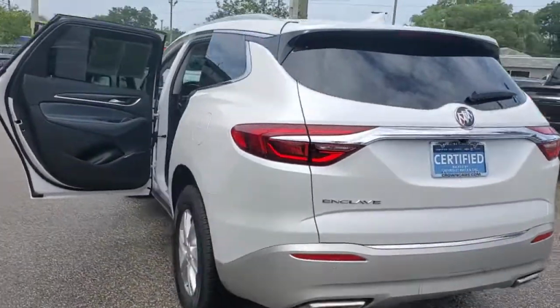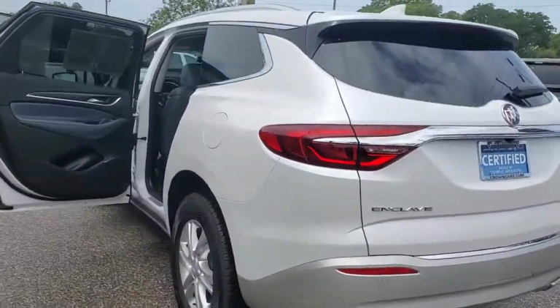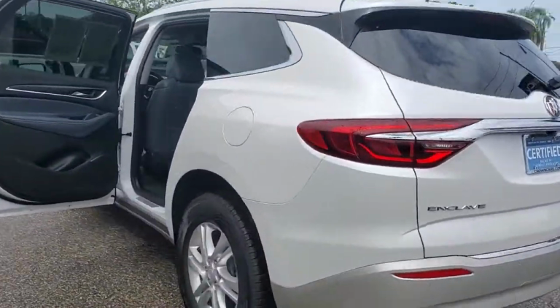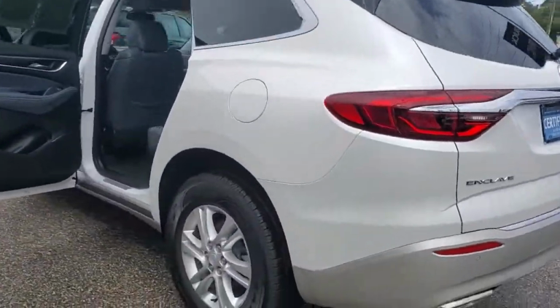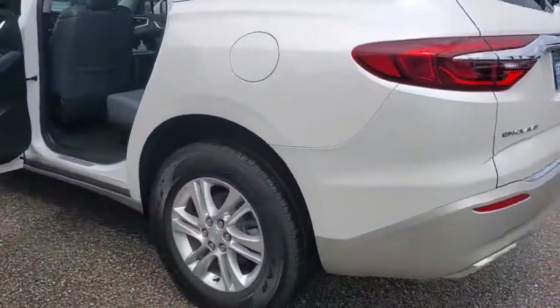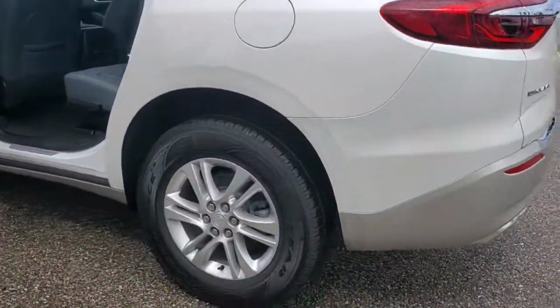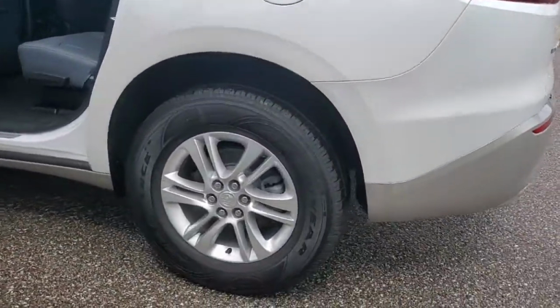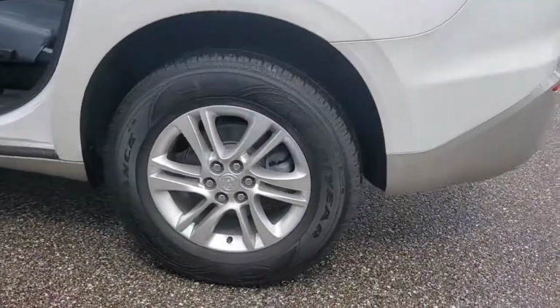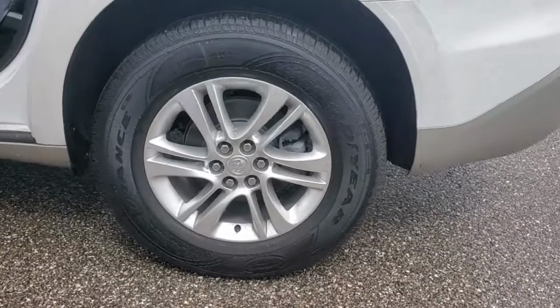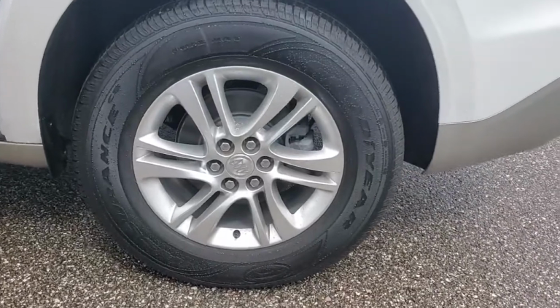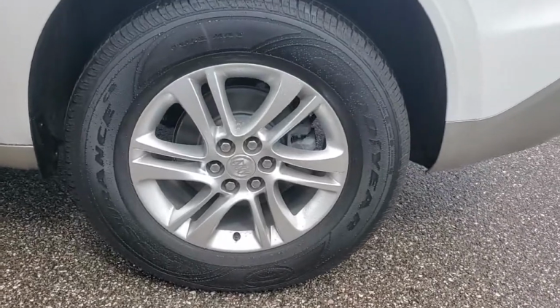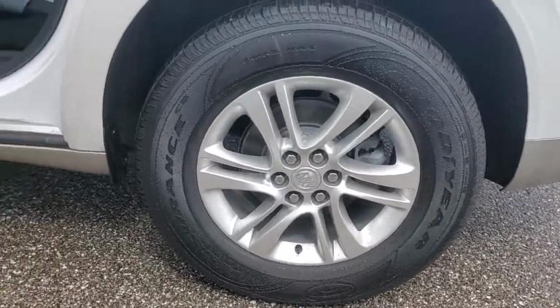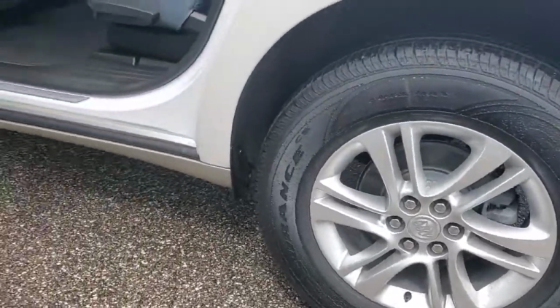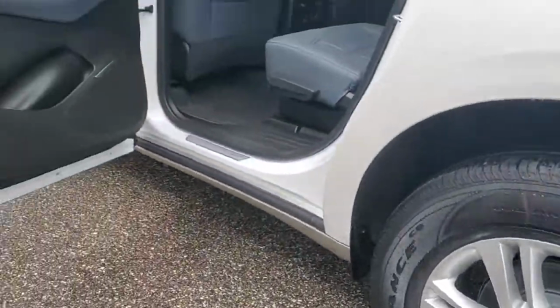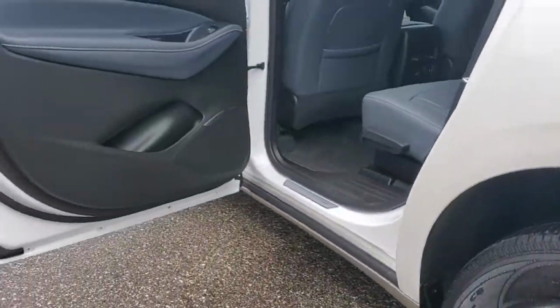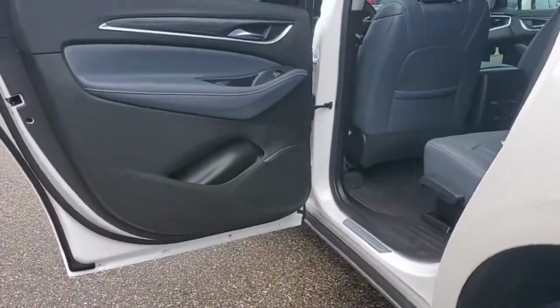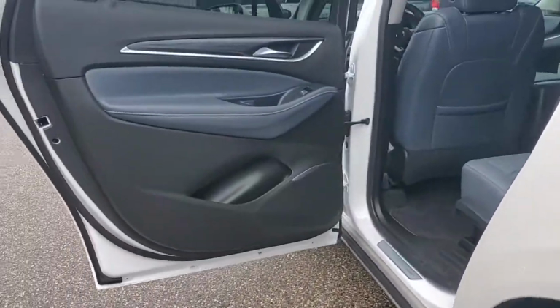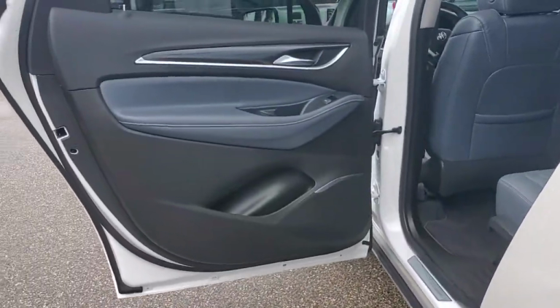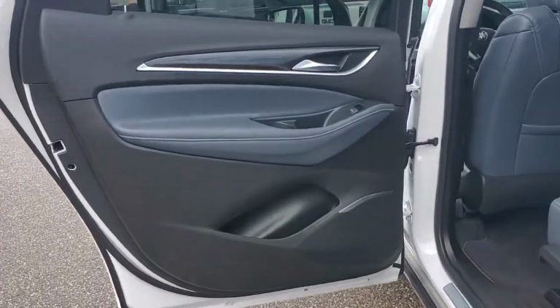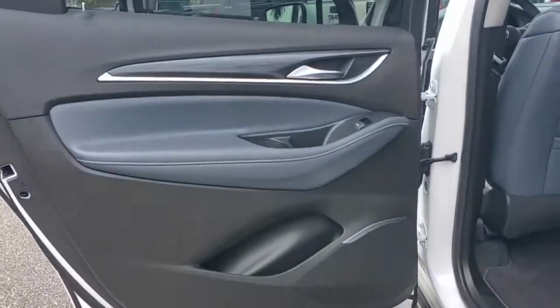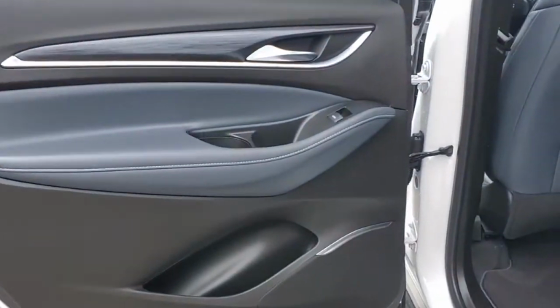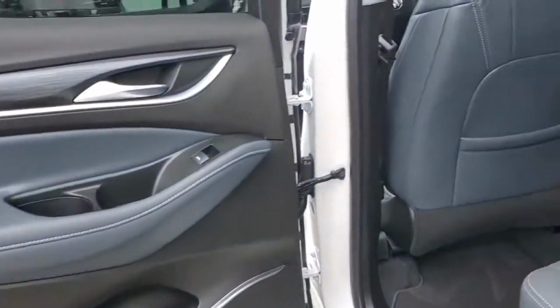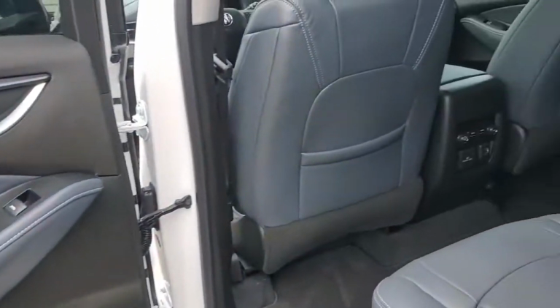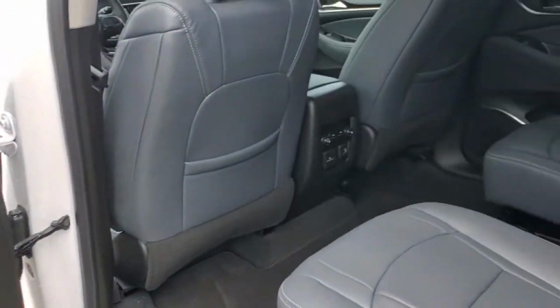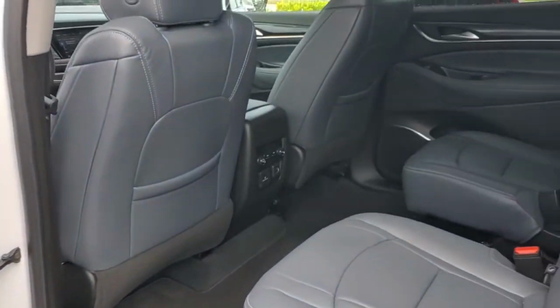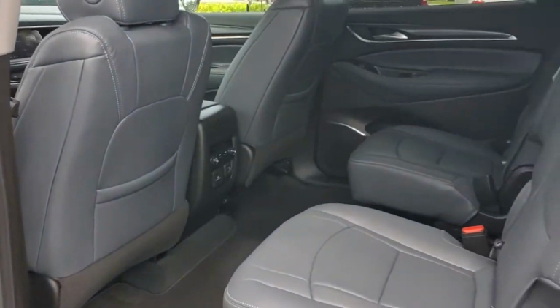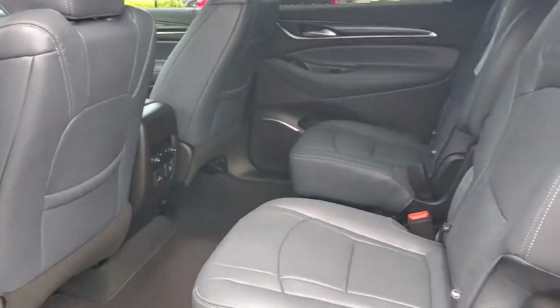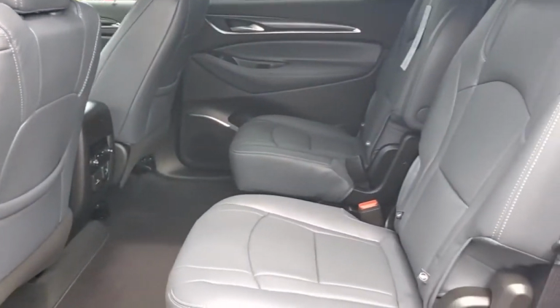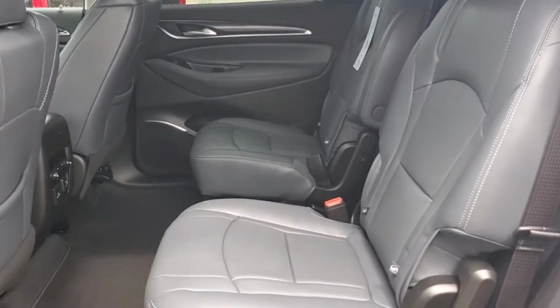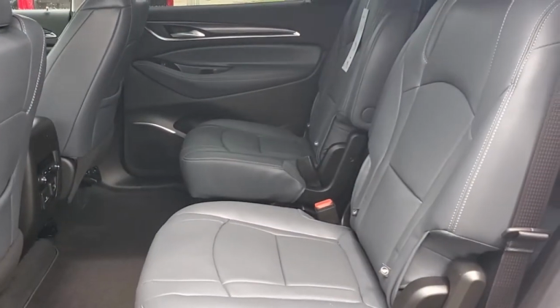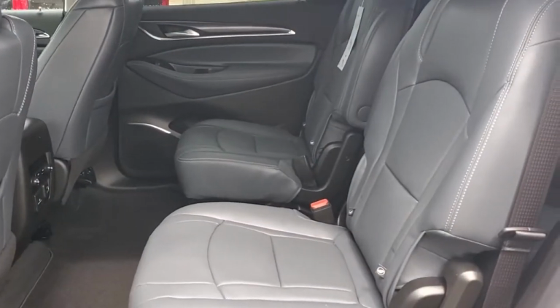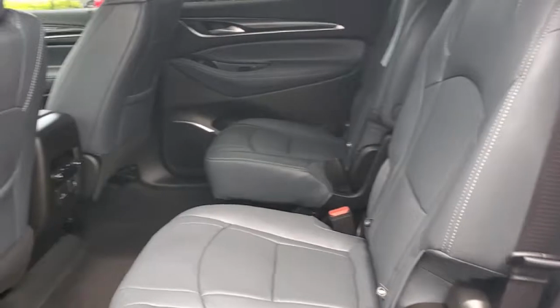The following are some of this vehicle's highlighted options: power liftgate, electronic stability control, aluminum wheels, trip computer, power windows, bucket seats, four-wheel disc brakes, and power steering.